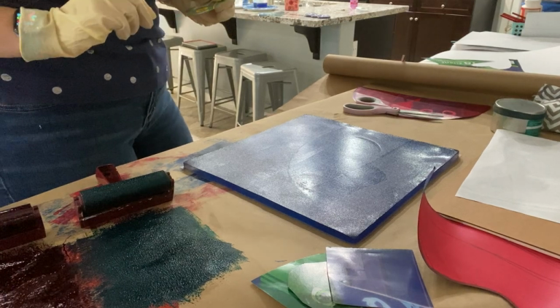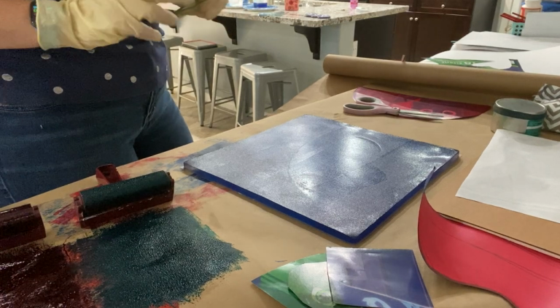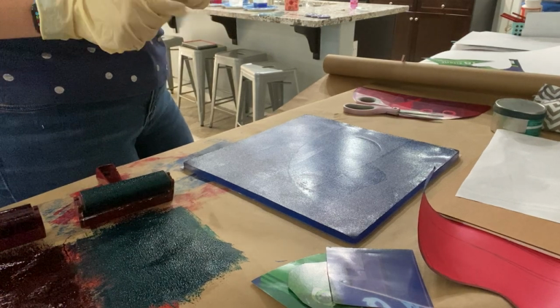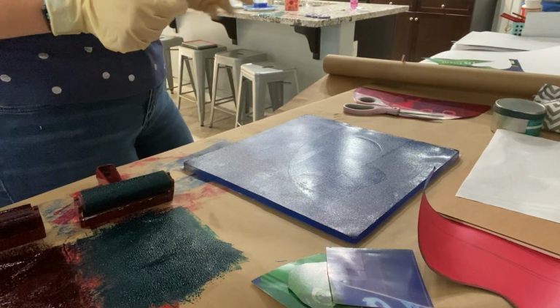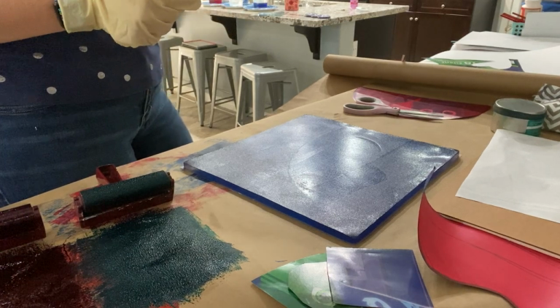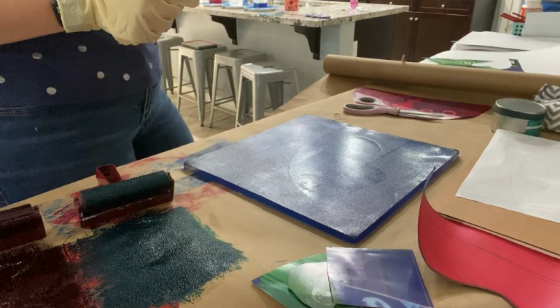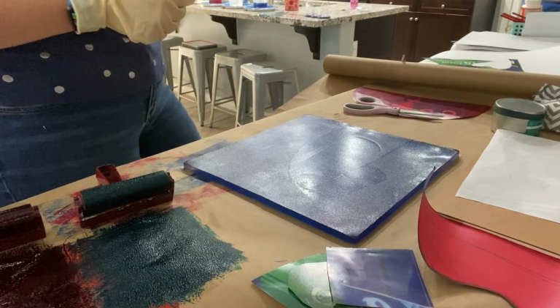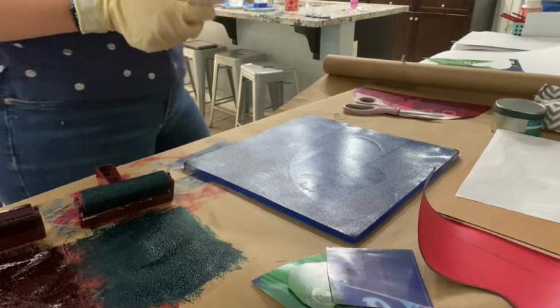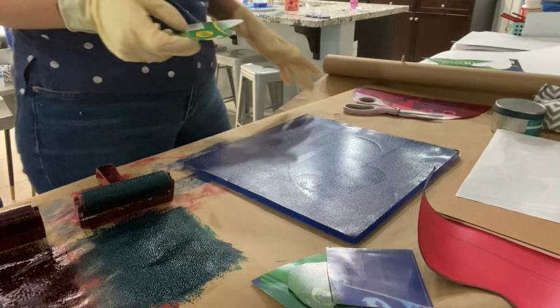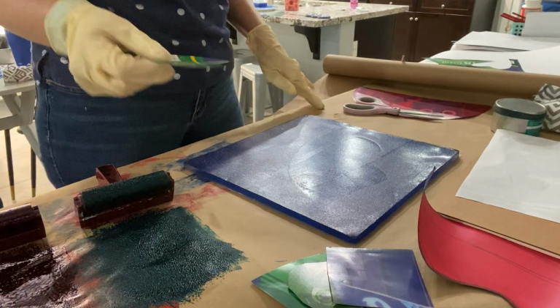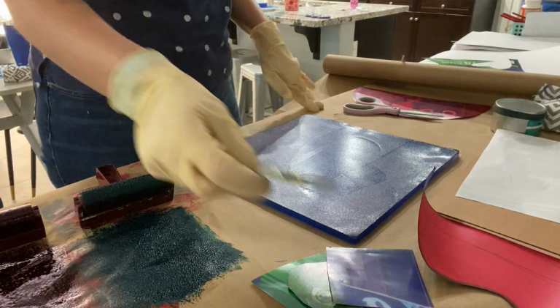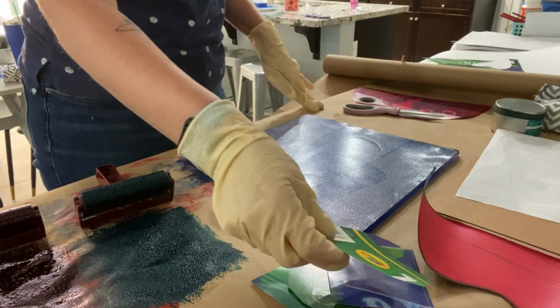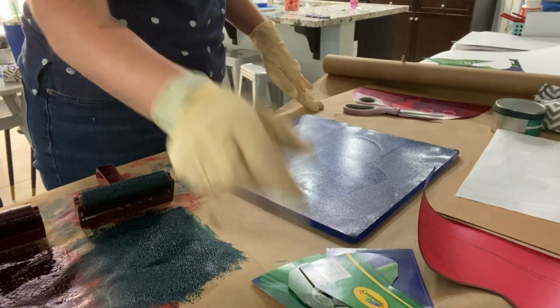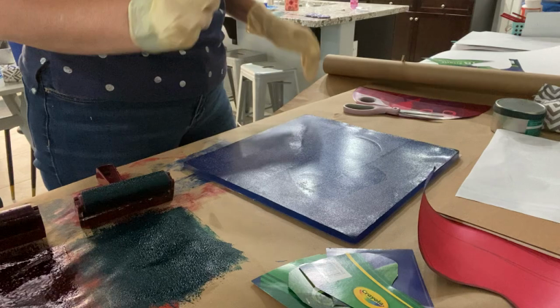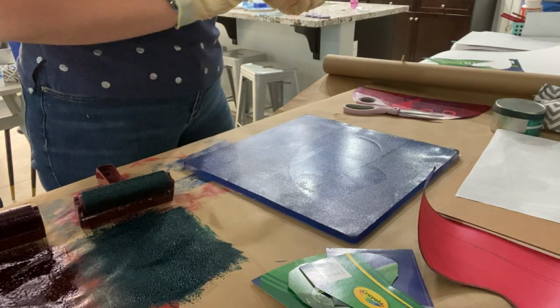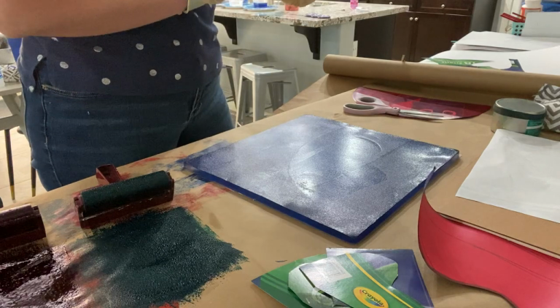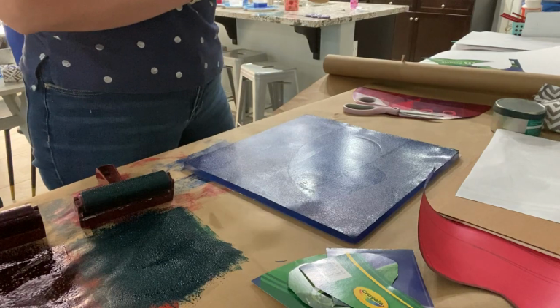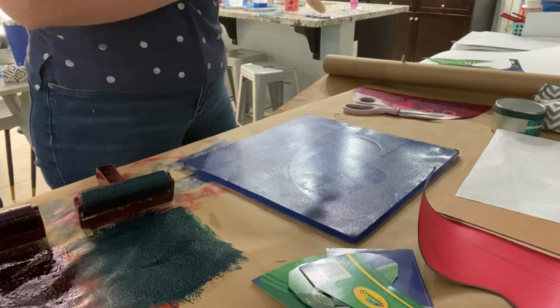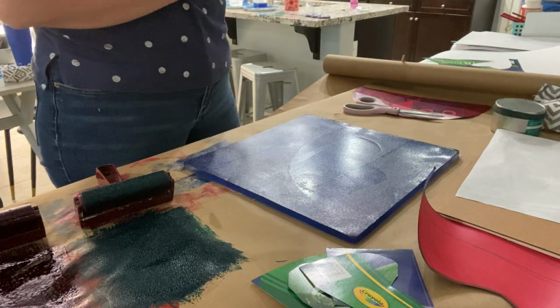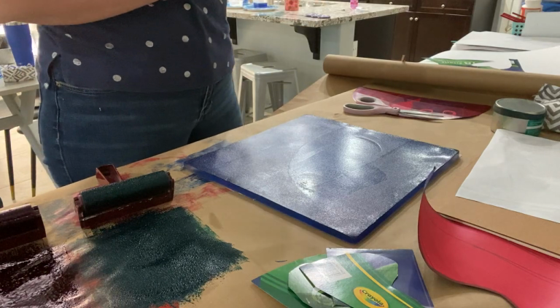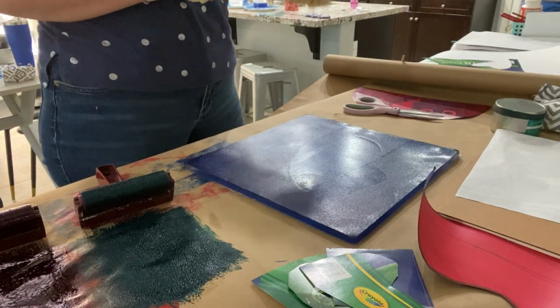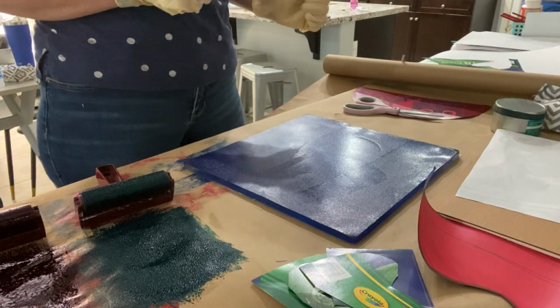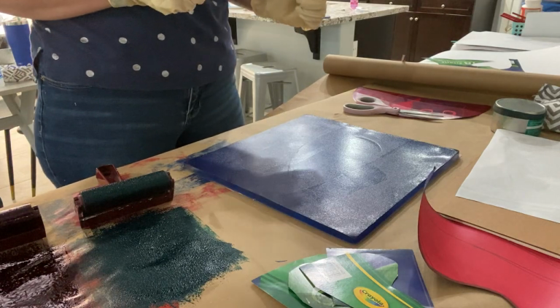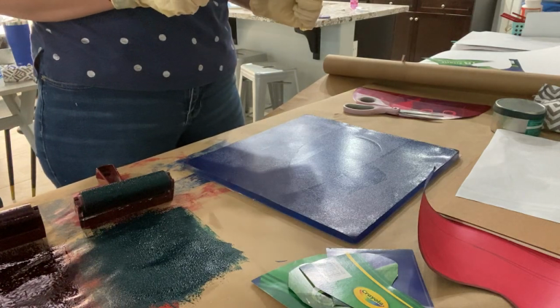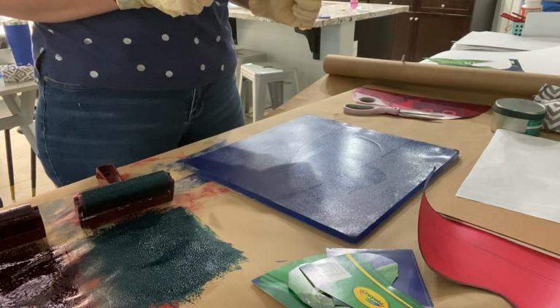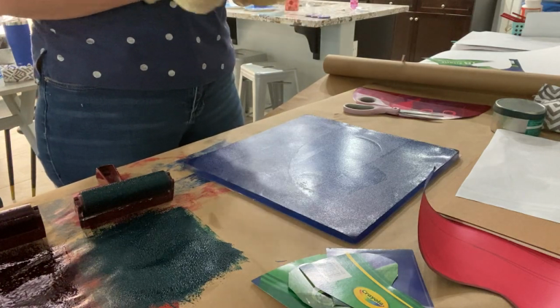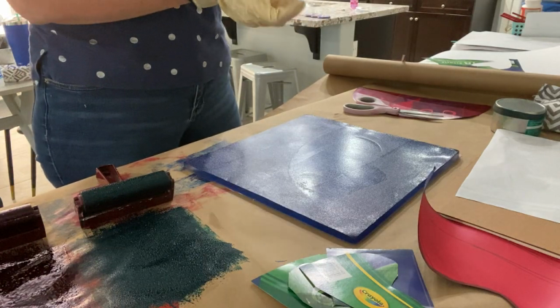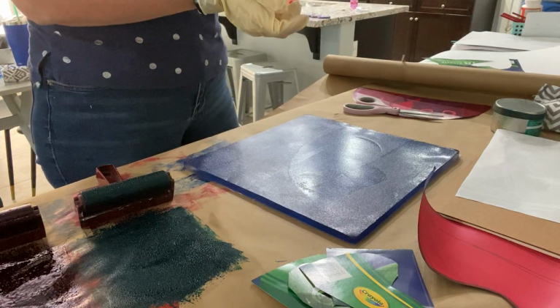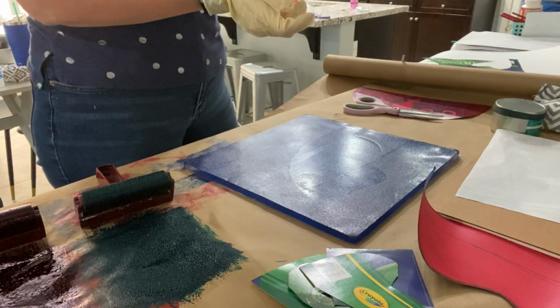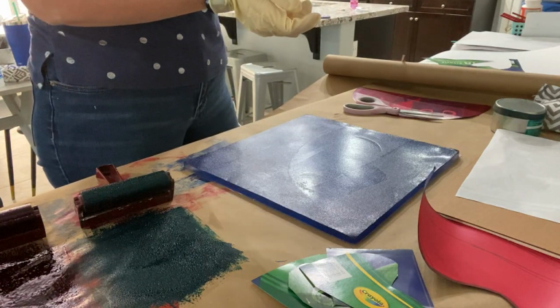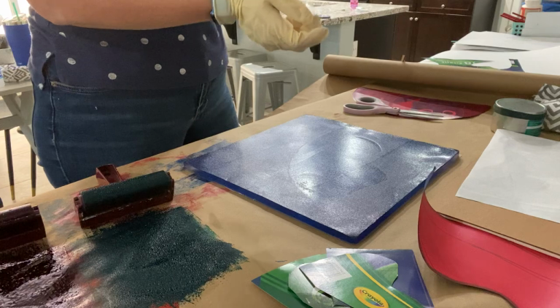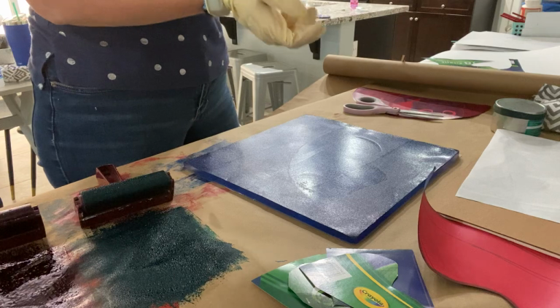Good morning, printmakers. Today we're going to go over the technique of porchoir, which is a French word meaning stencil. It's spelled P-O-R-C-H-O-I-R.